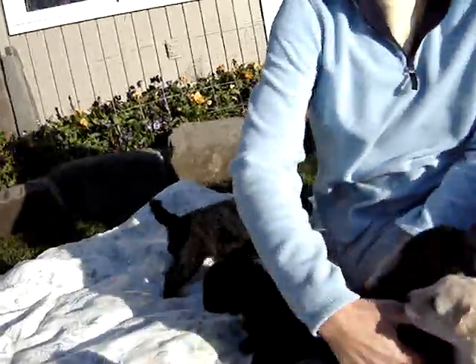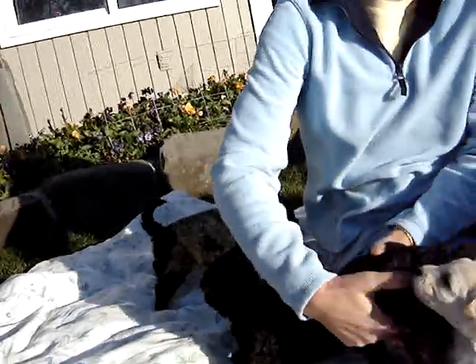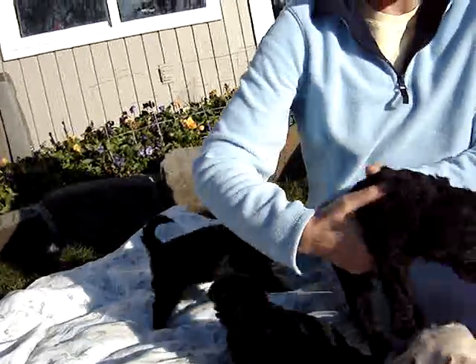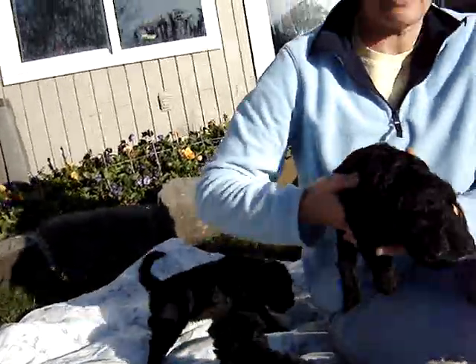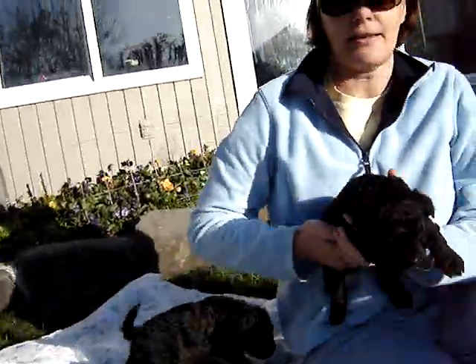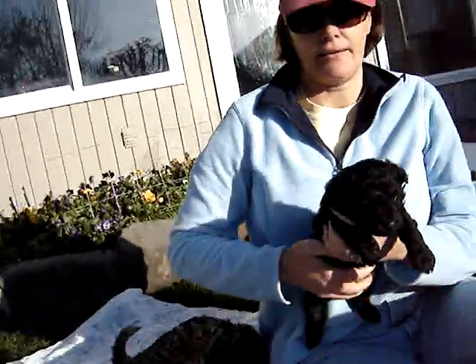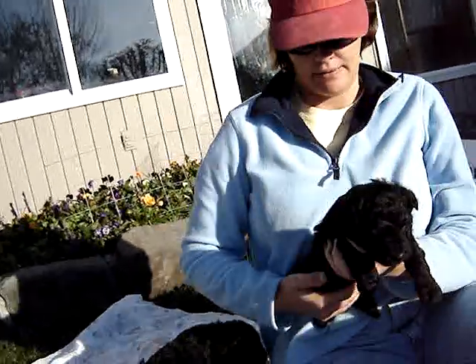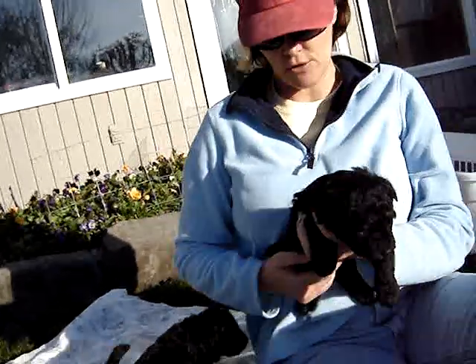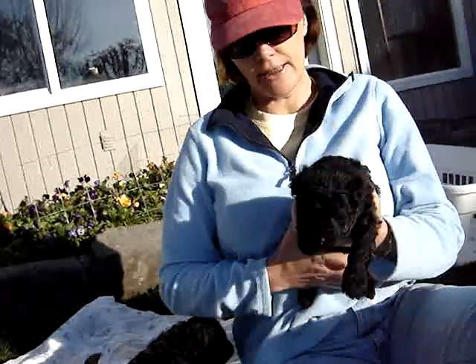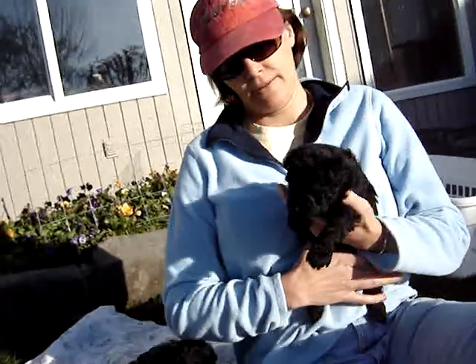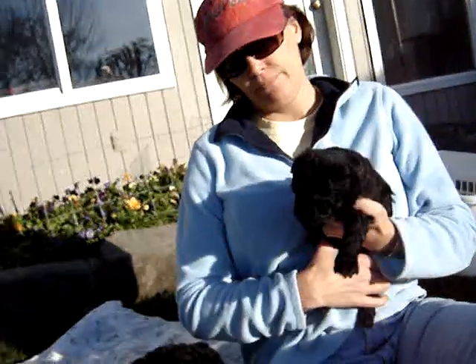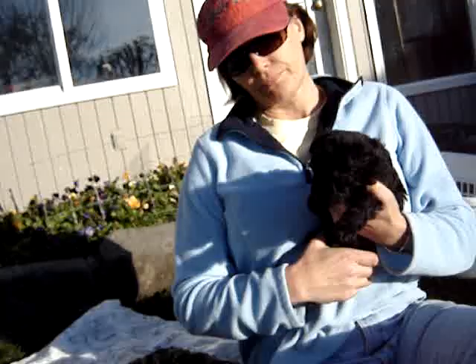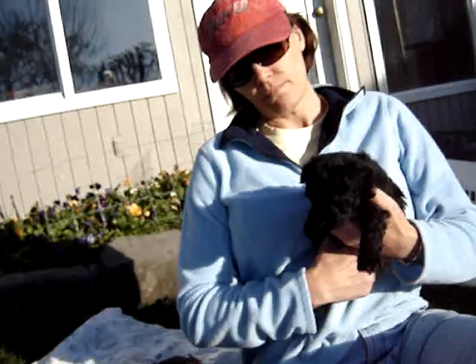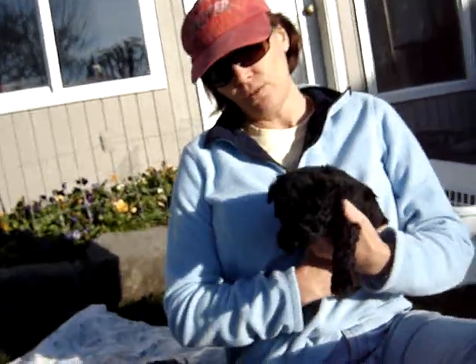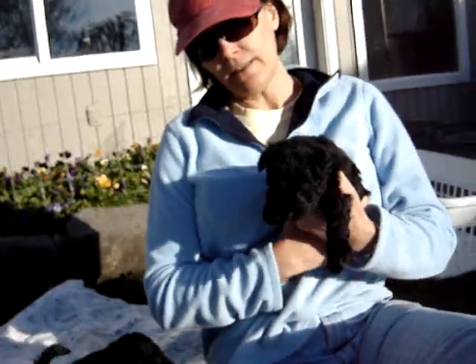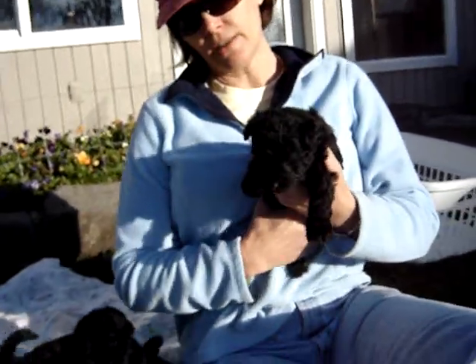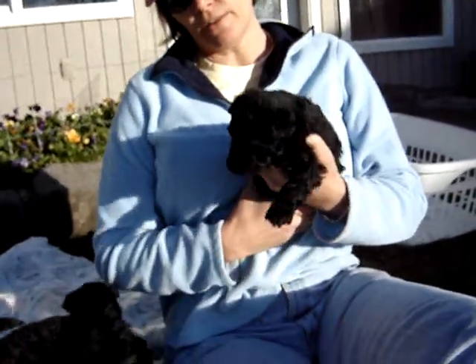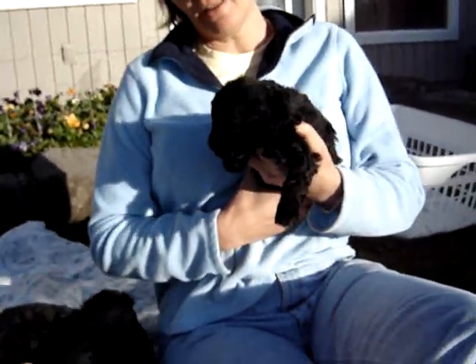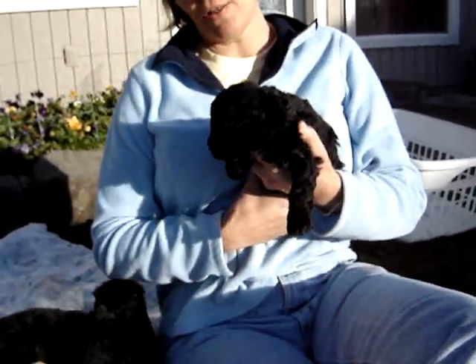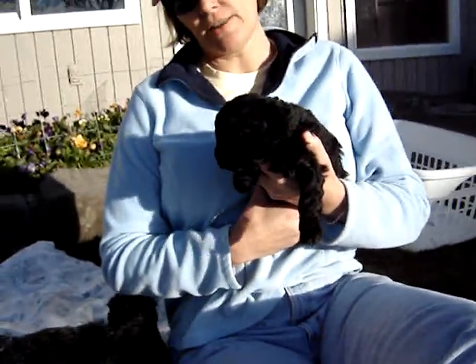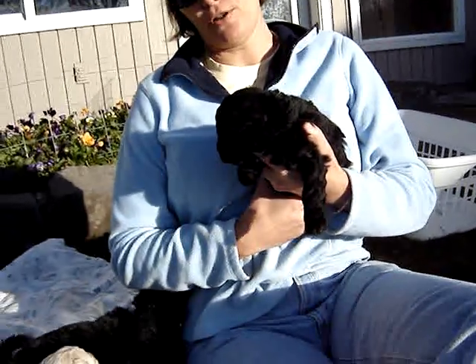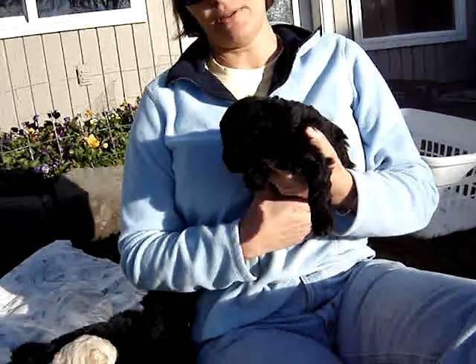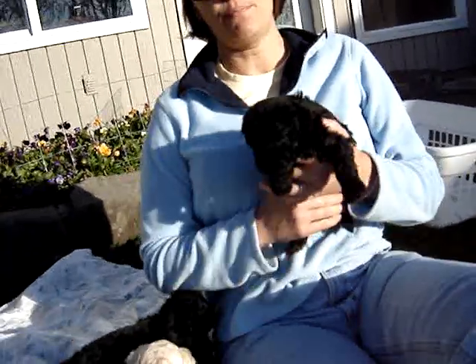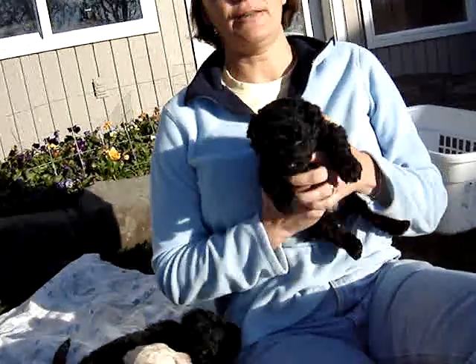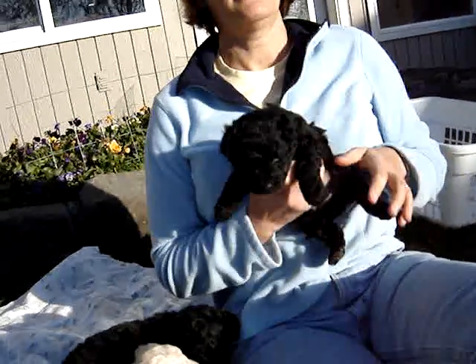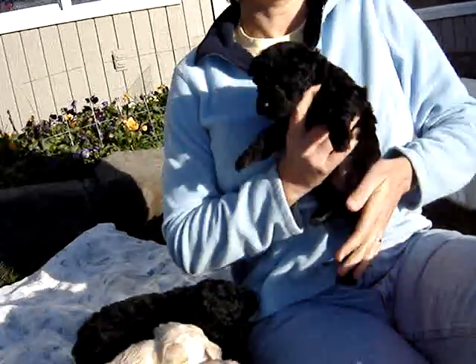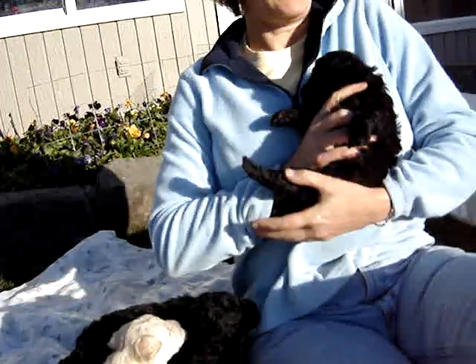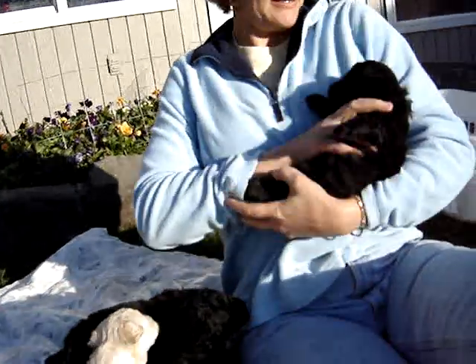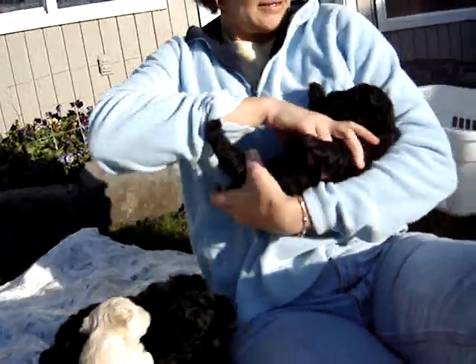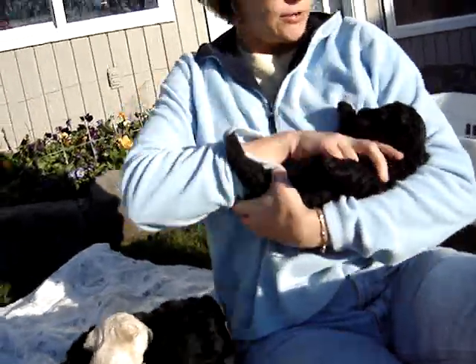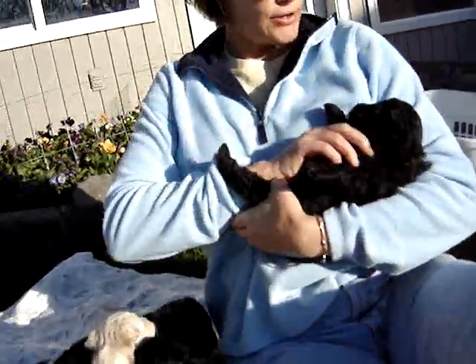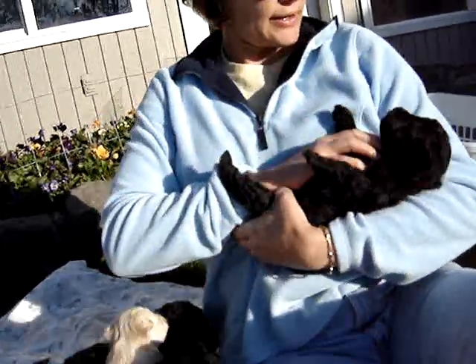We're getting teeth today. This is Odie. Odie loves to cuddle — he falls asleep in your arms like a baby. I roll him back like this and he just goes to sleep.